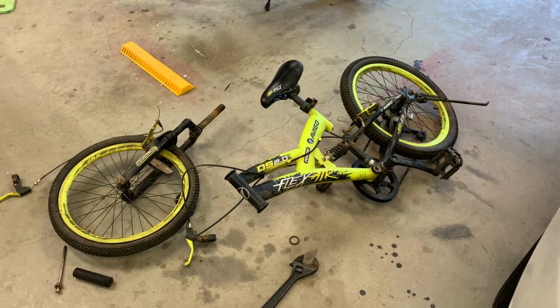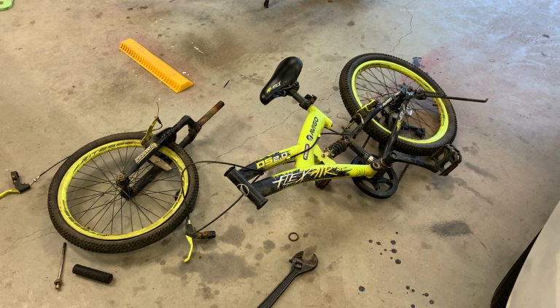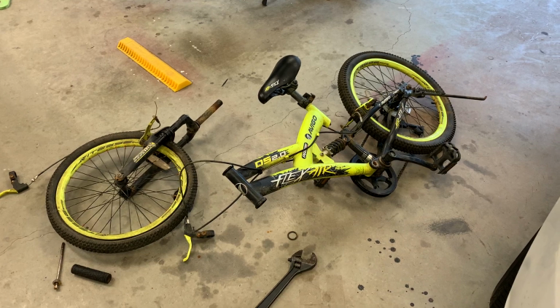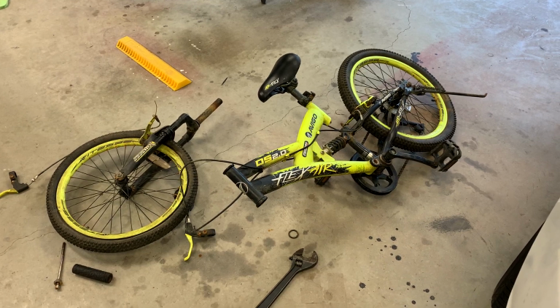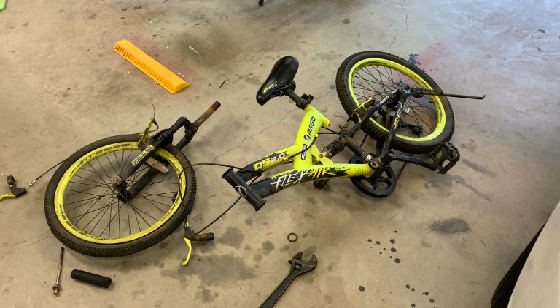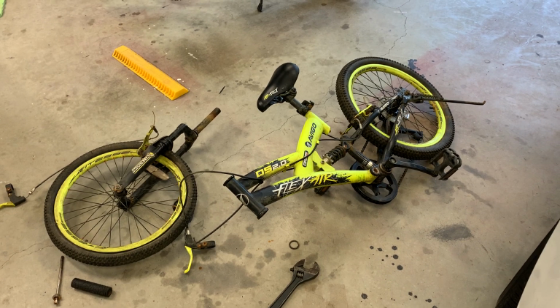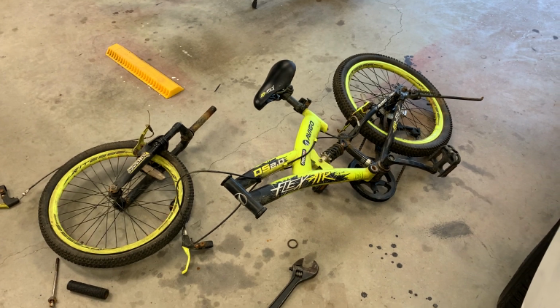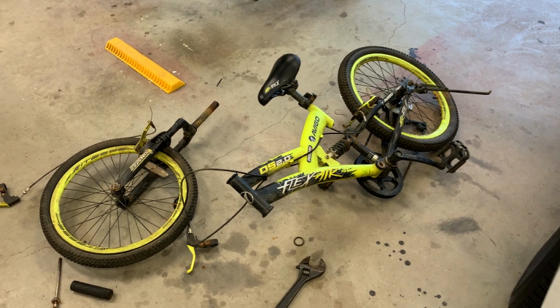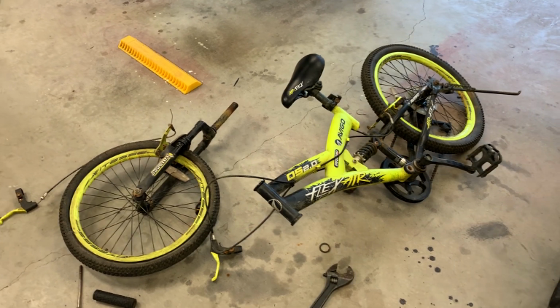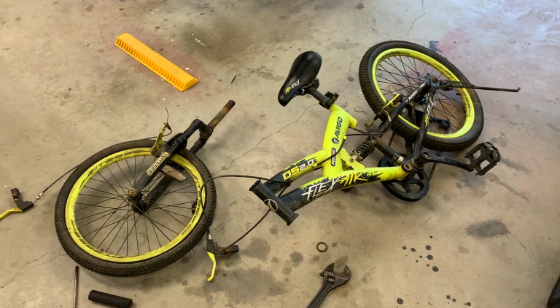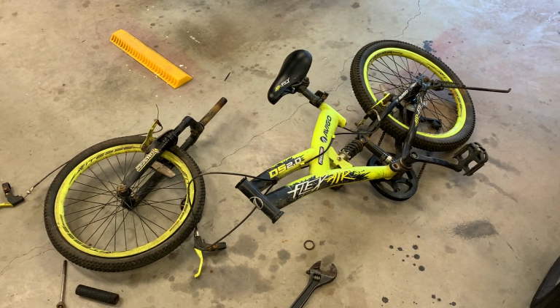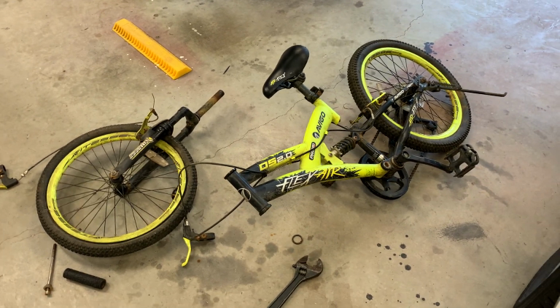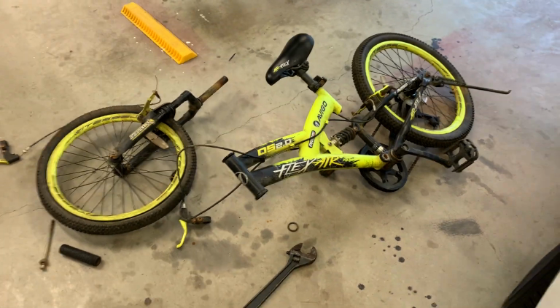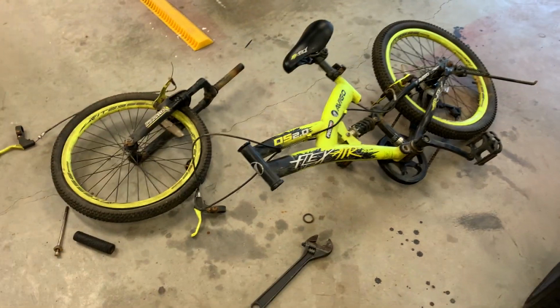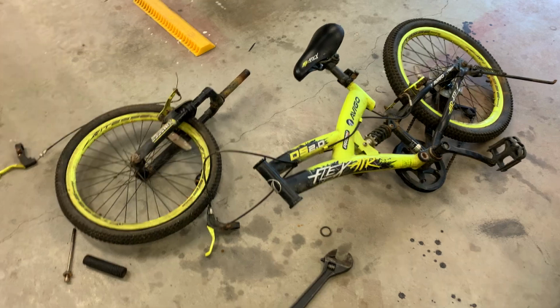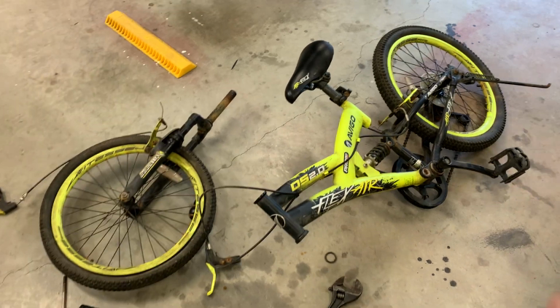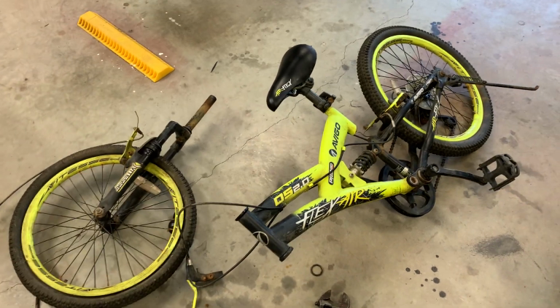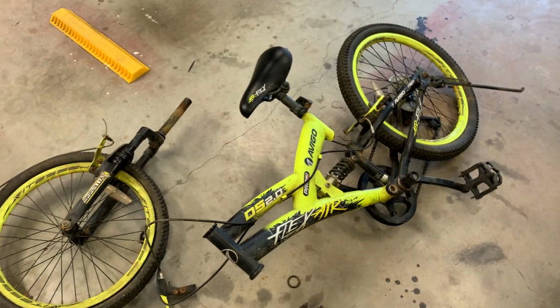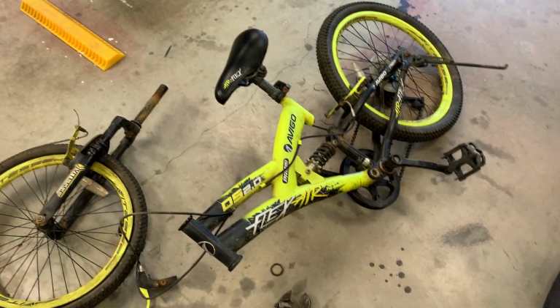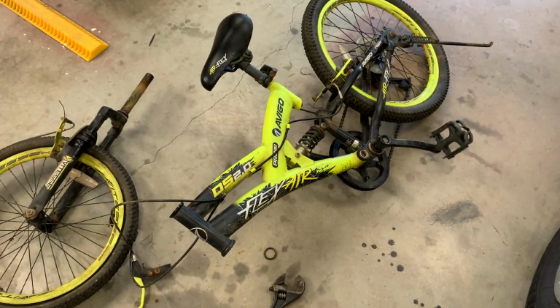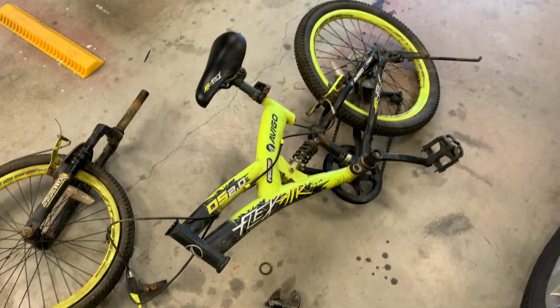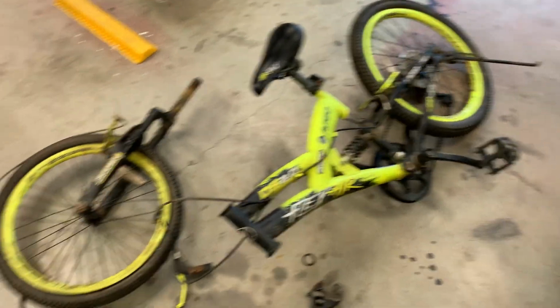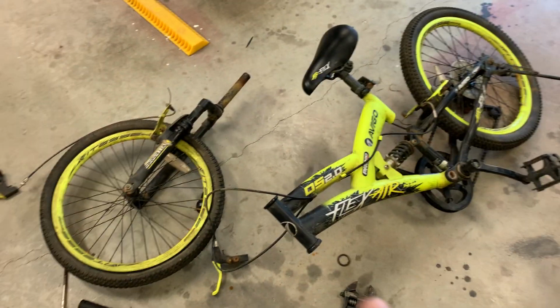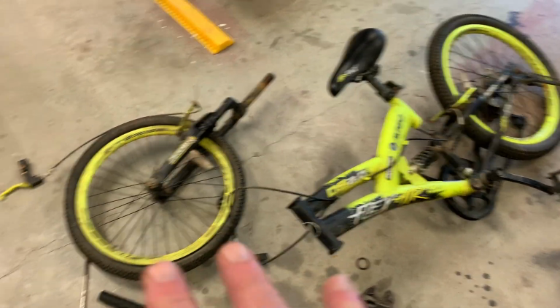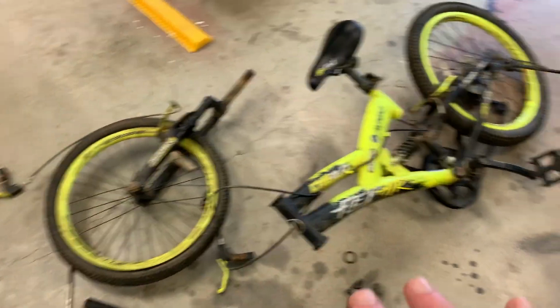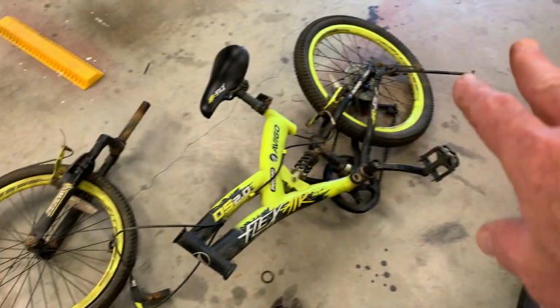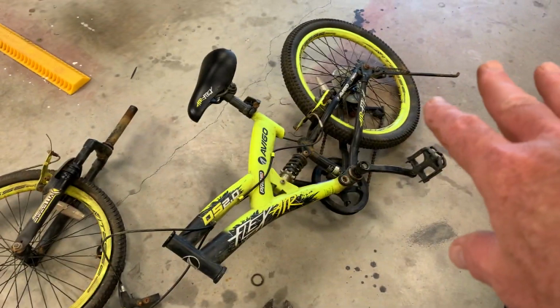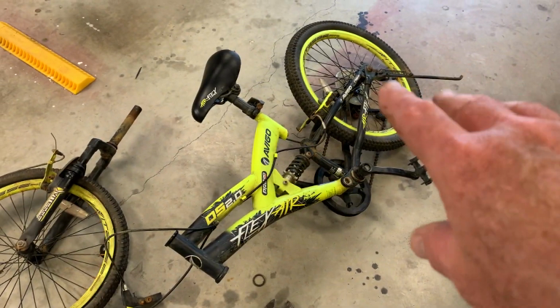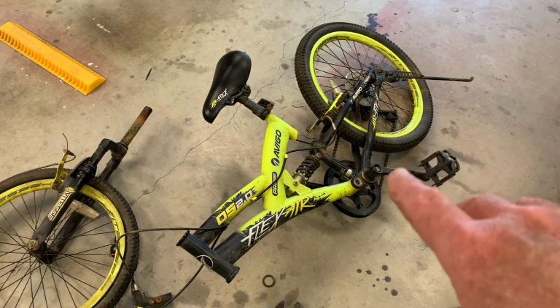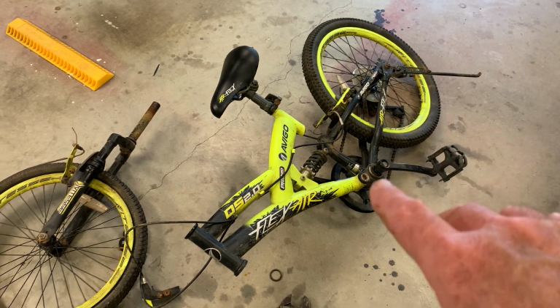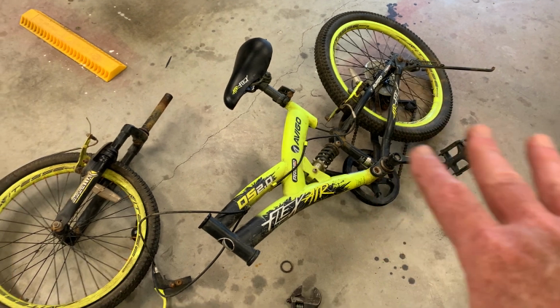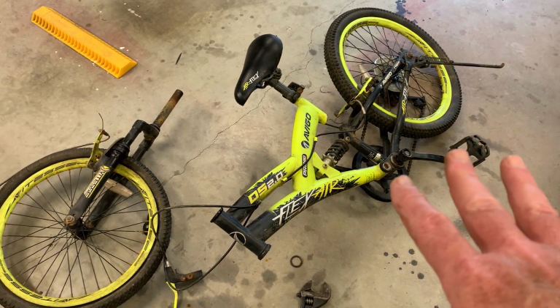I got a new bike. I've already been taking it apart — should have taken a picture of it before I took it apart. It's rusty. The front tire is flat, the rear tire is full. I got it for $15.